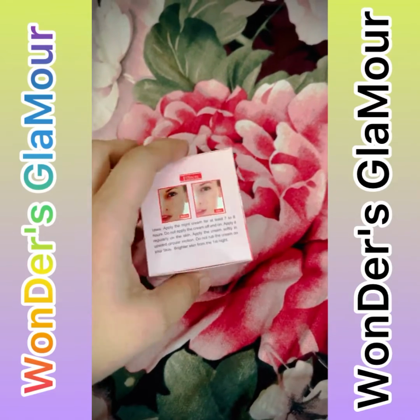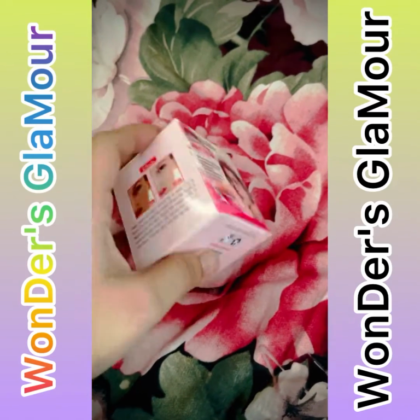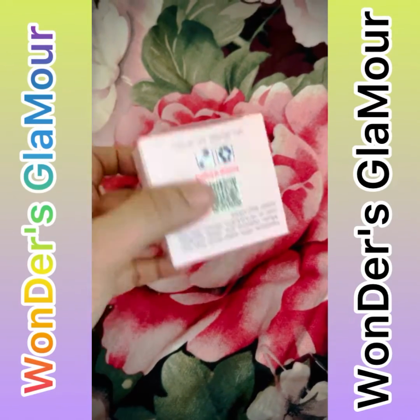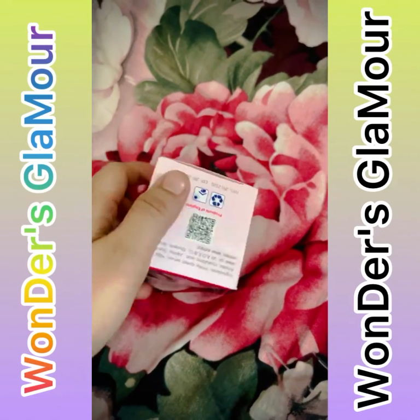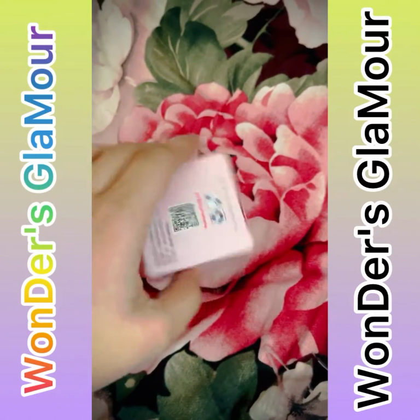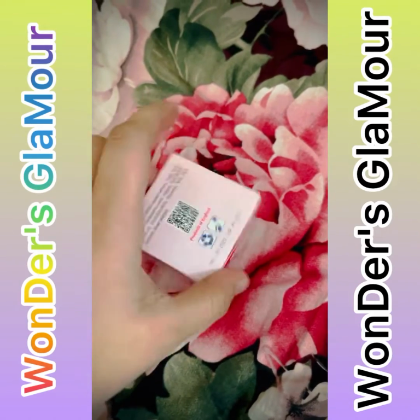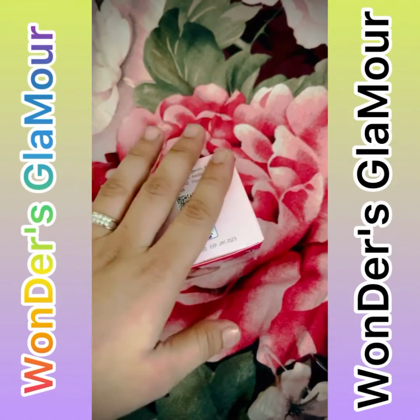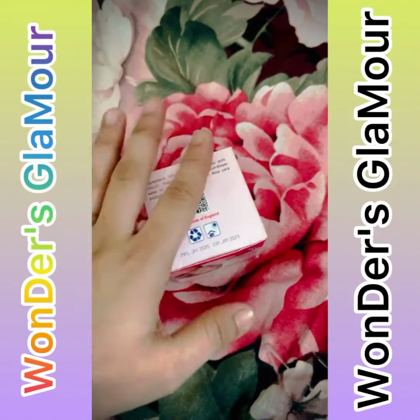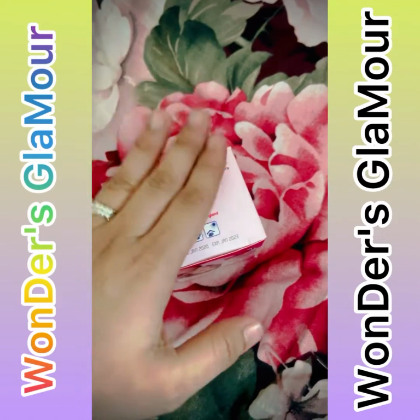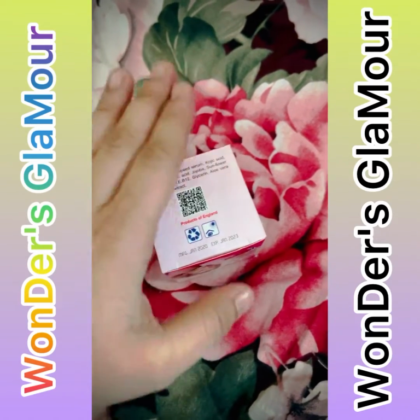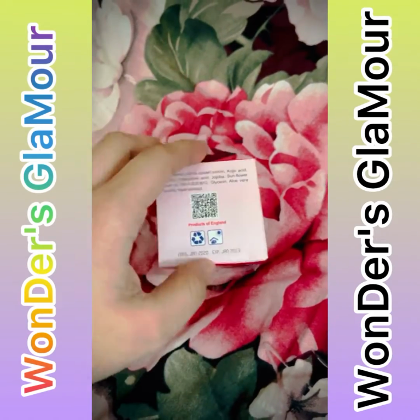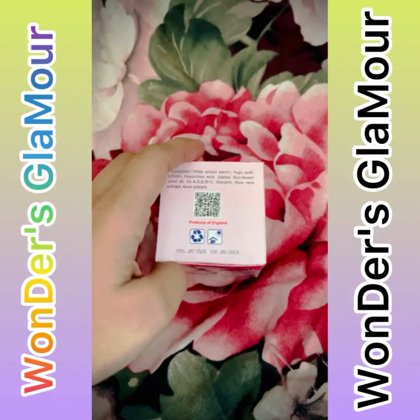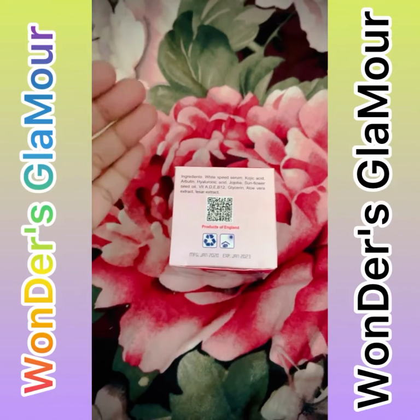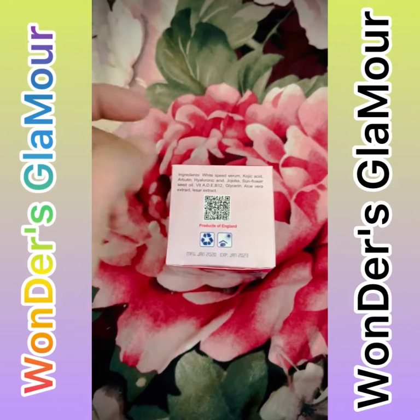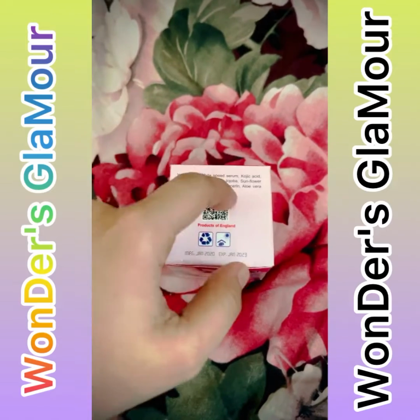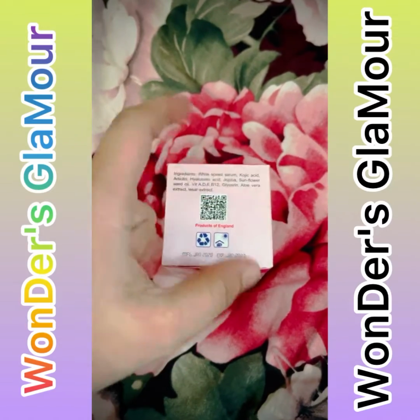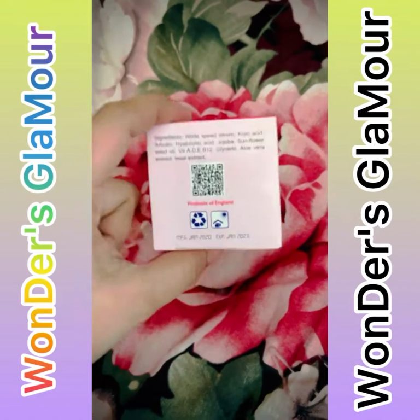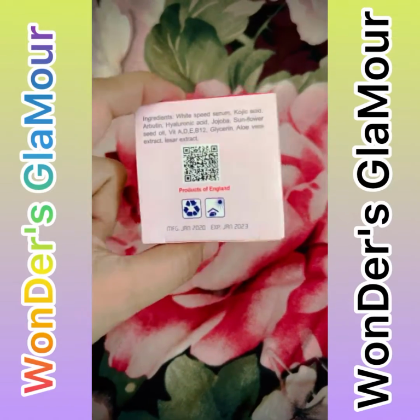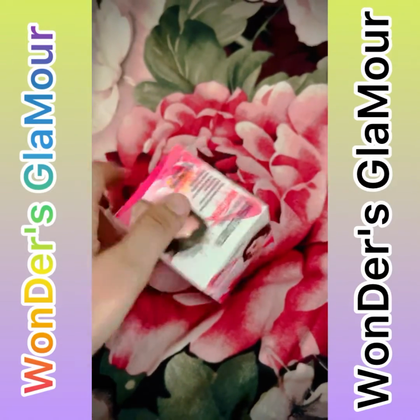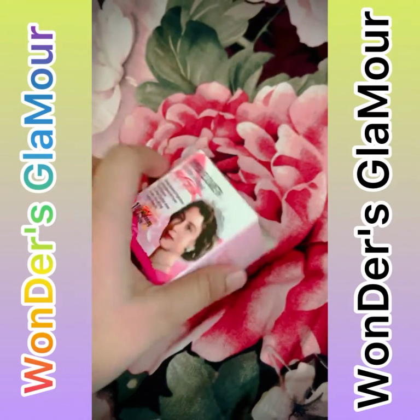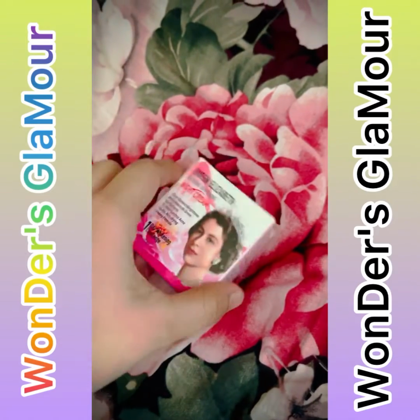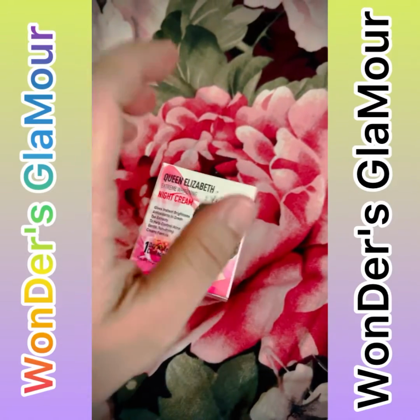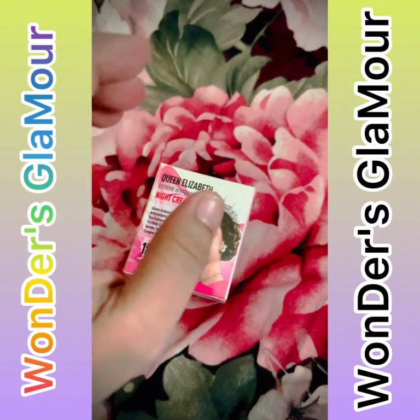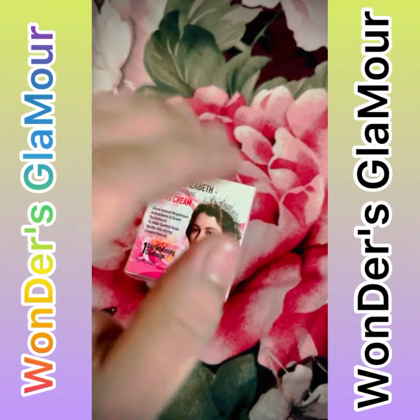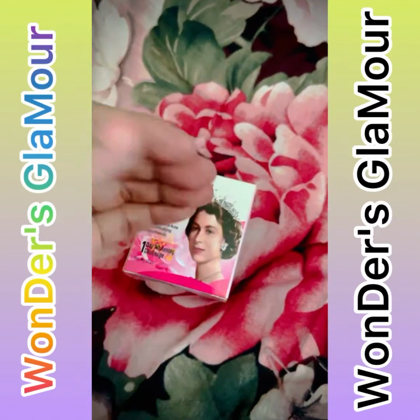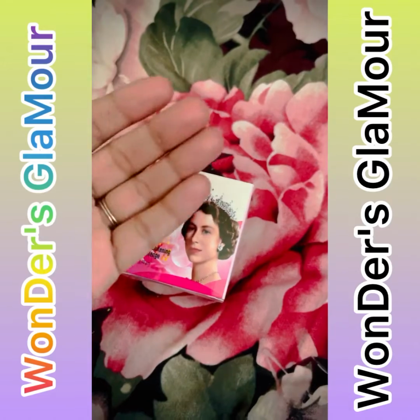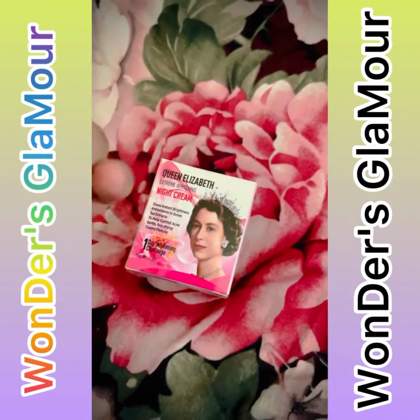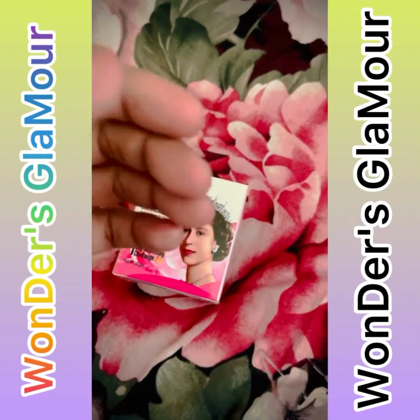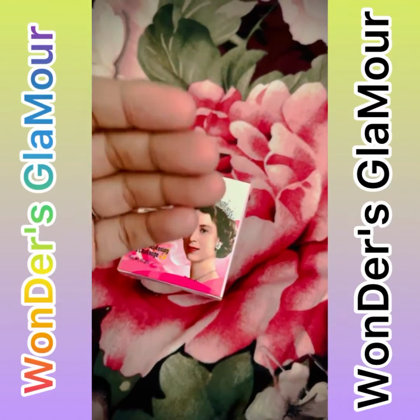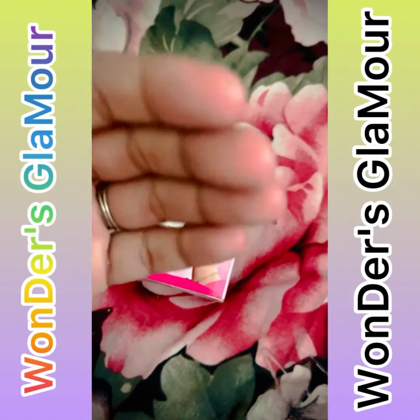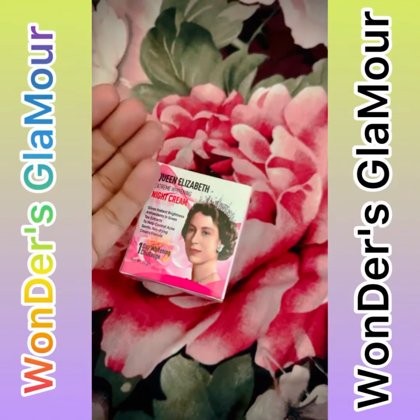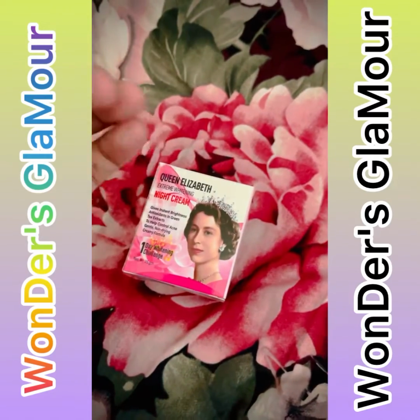This is a pretty beautiful night cream — this is my night cream. This cream gives you very beautiful skin. It contains very good vitamins. You can also use this as a serum.